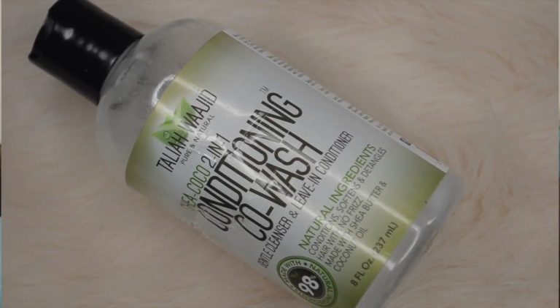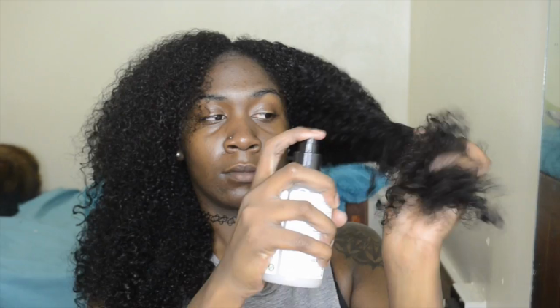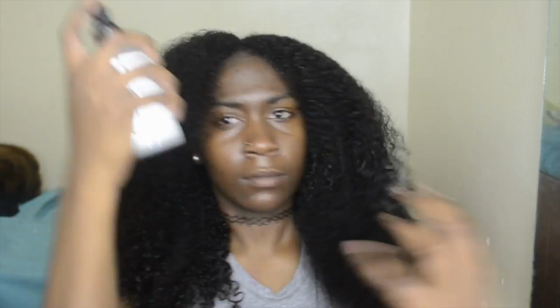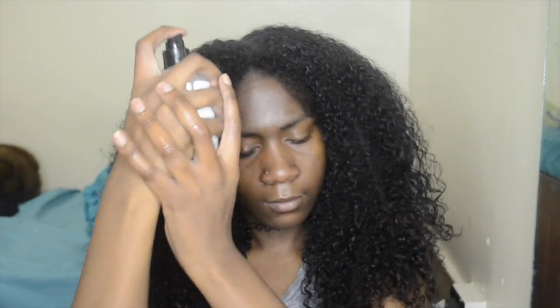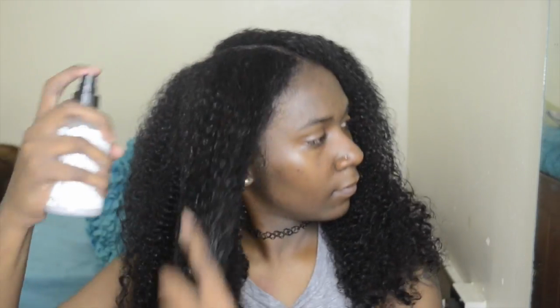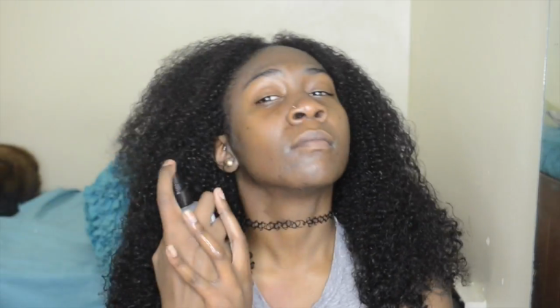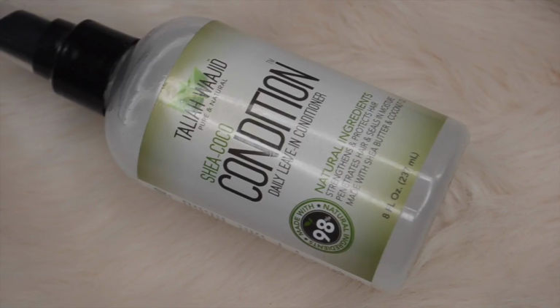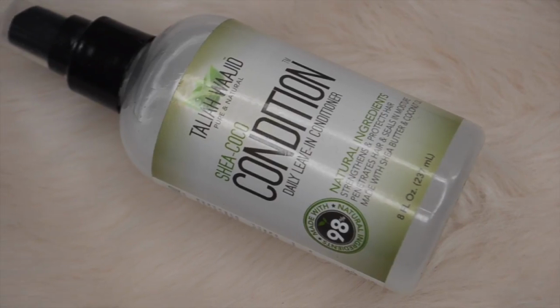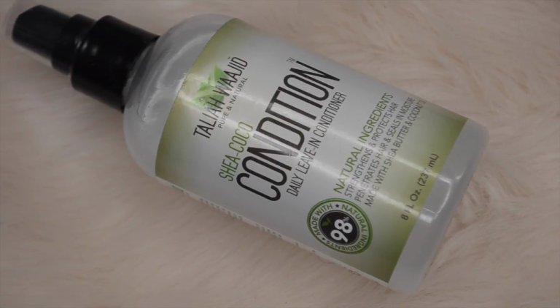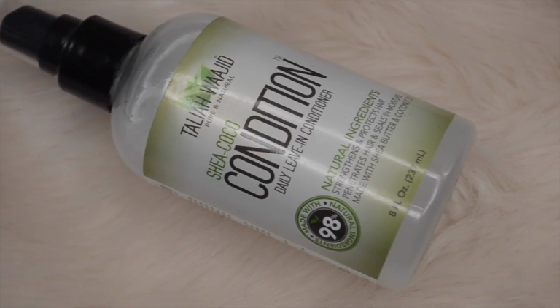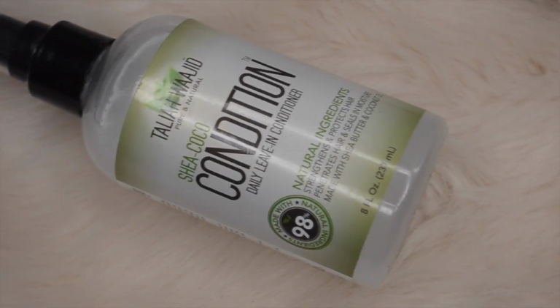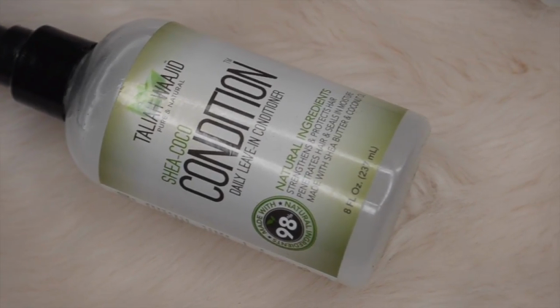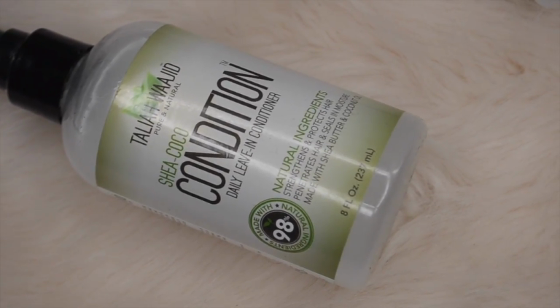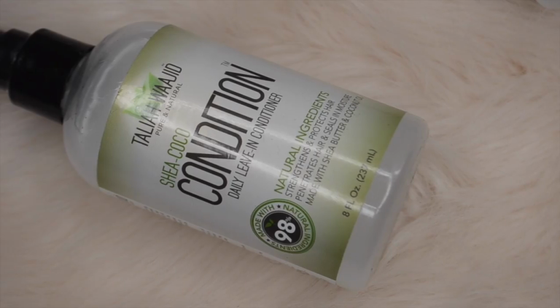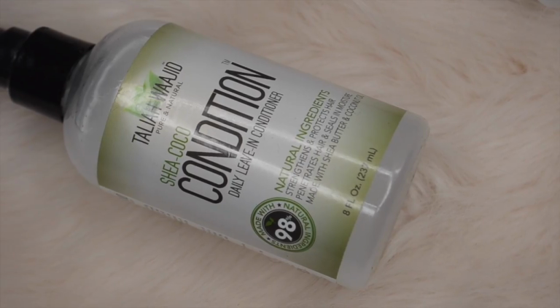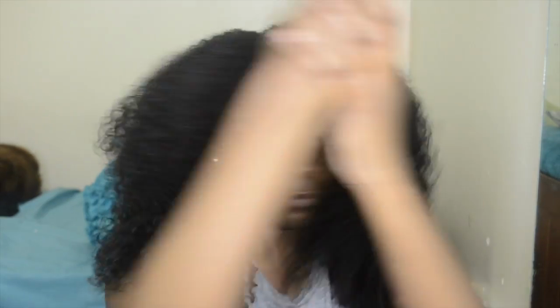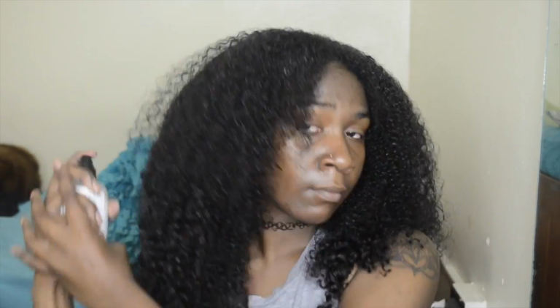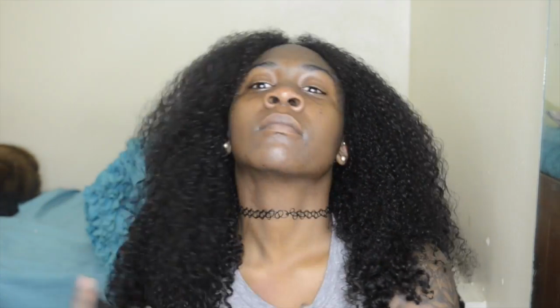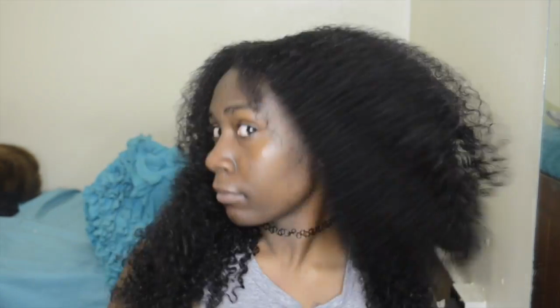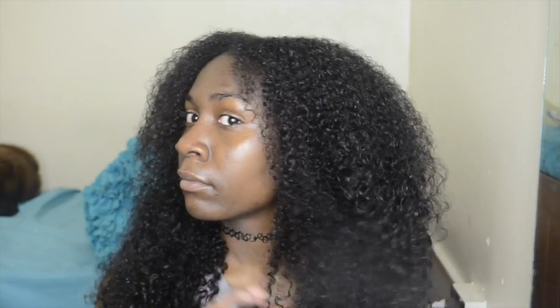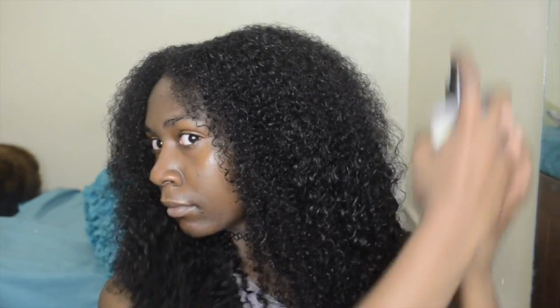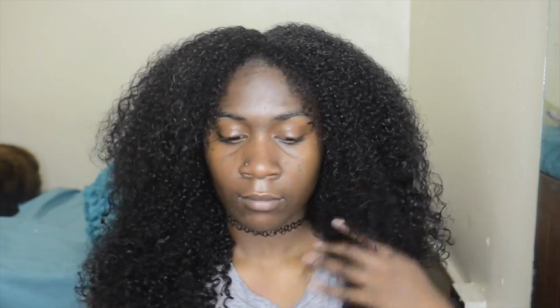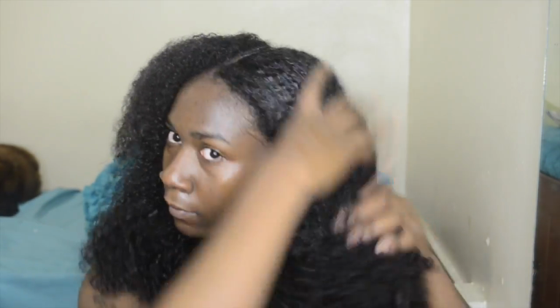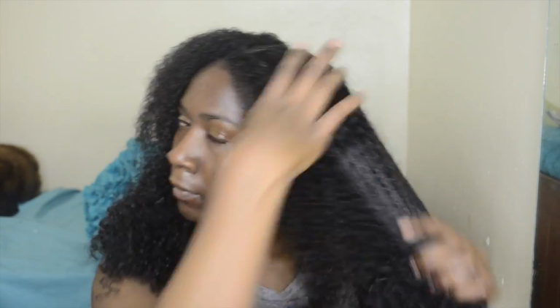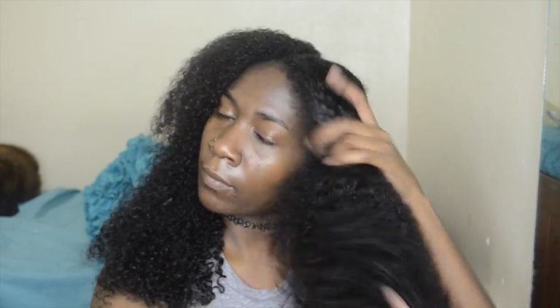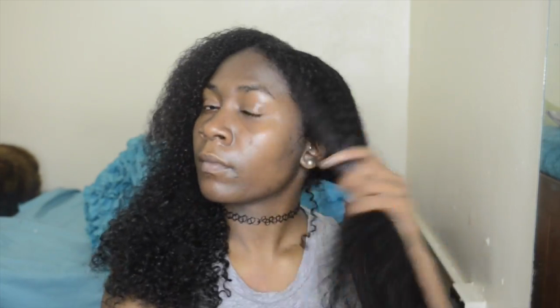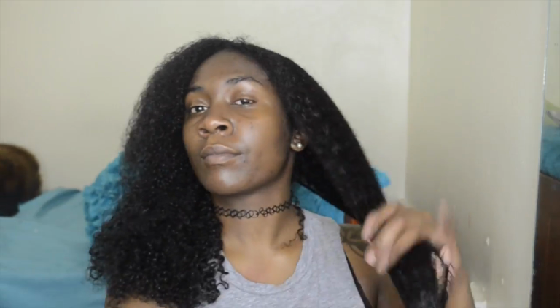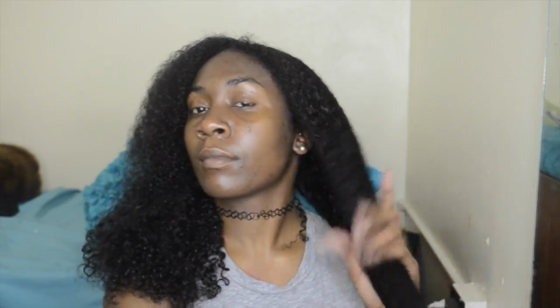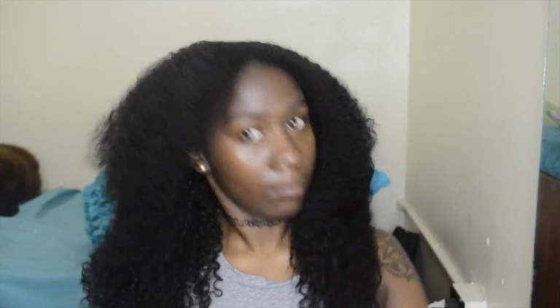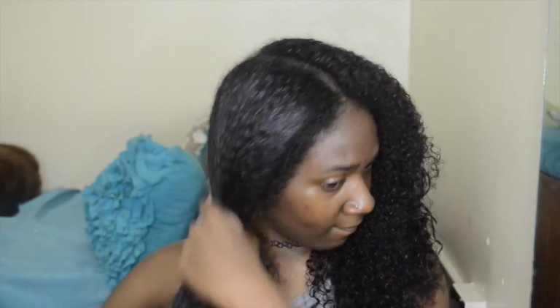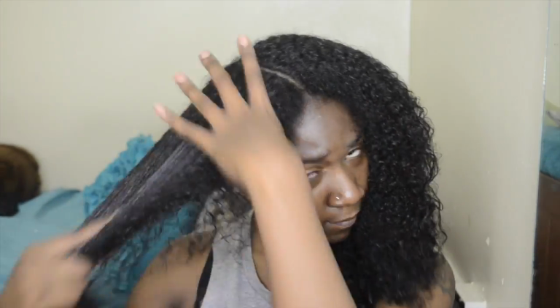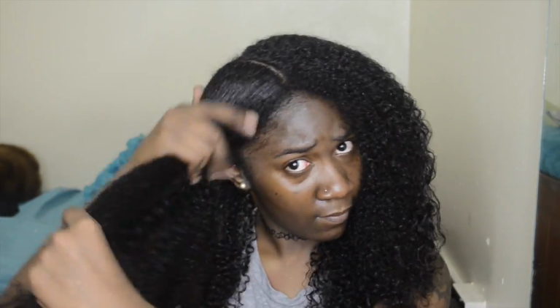So first I started off in the shower with the conditioner — it's just a cleansing conditioner. Then I'm going to use the leave-in conditioner and just spritz that all over my hair. This product really just moisturizes and detangles and gets my hair super soft.